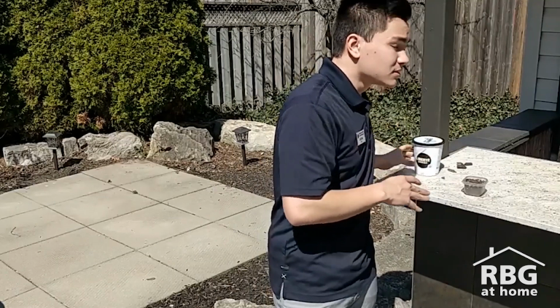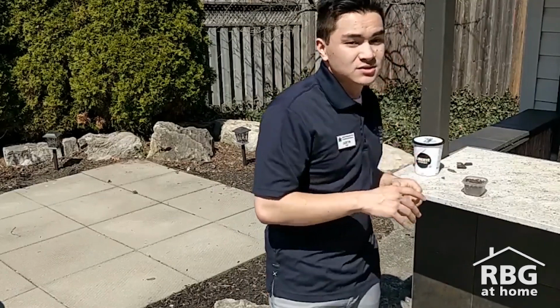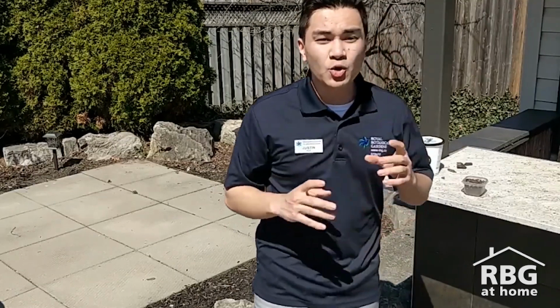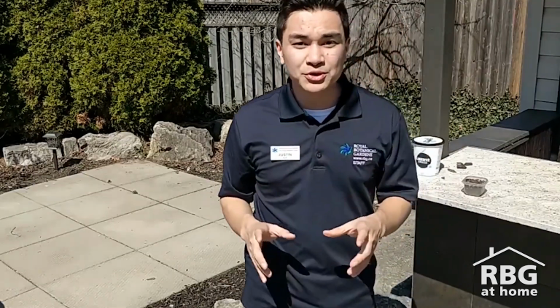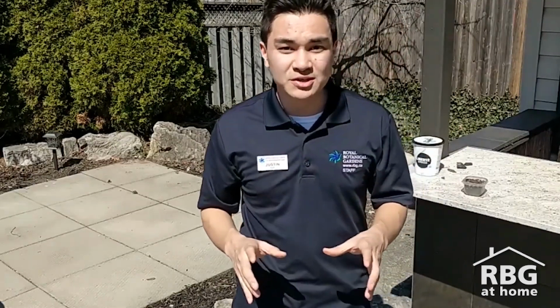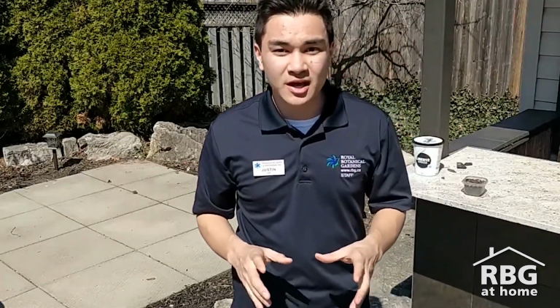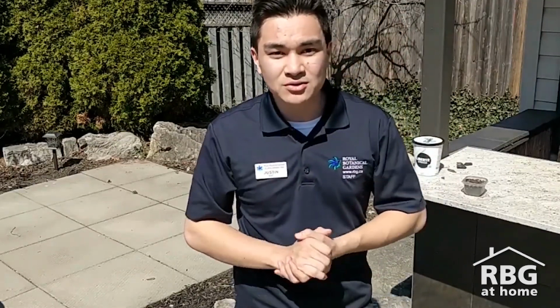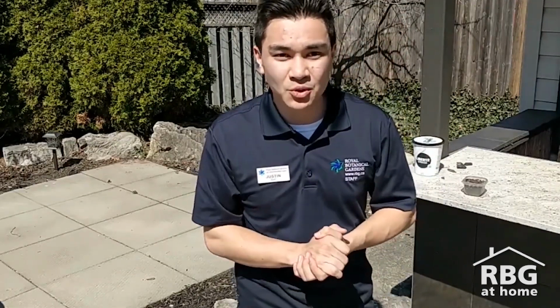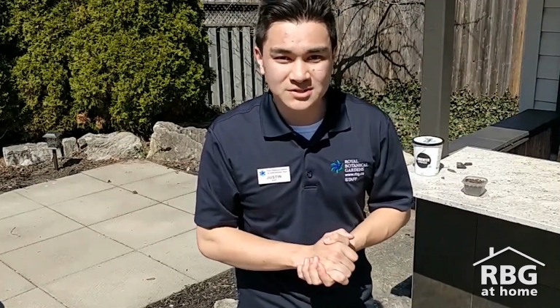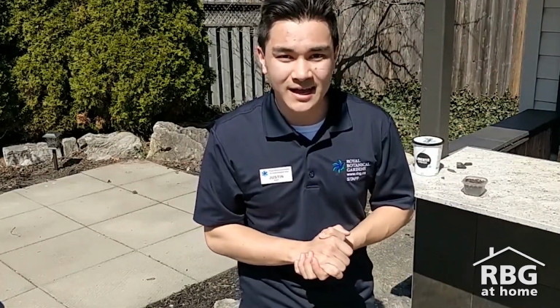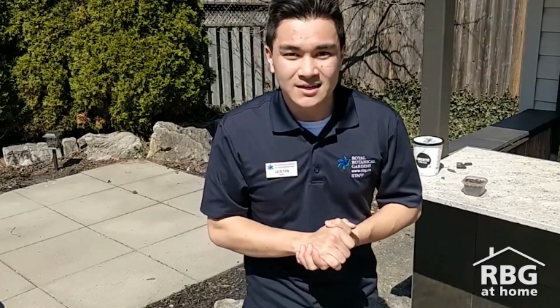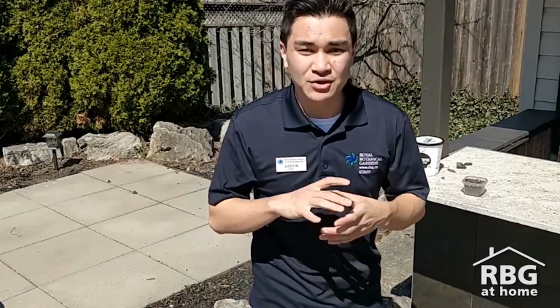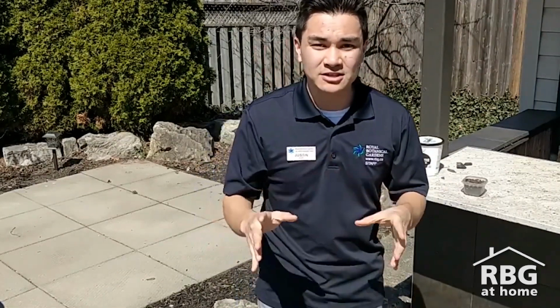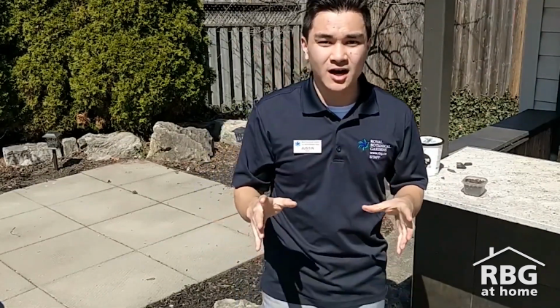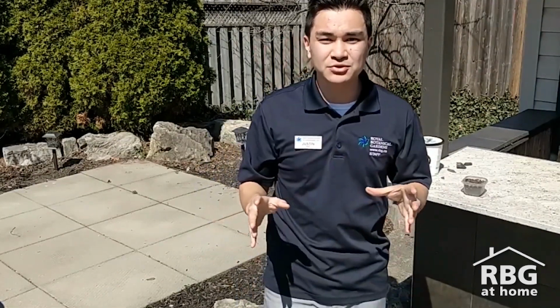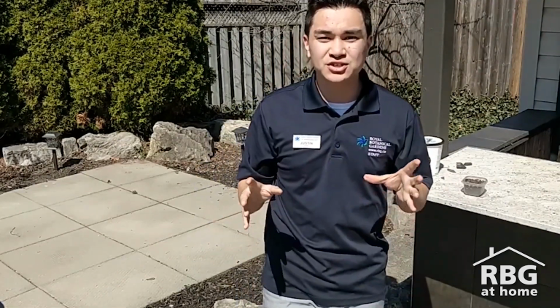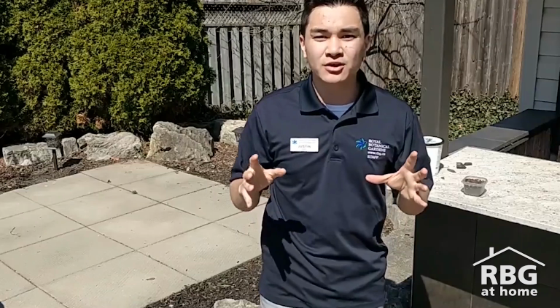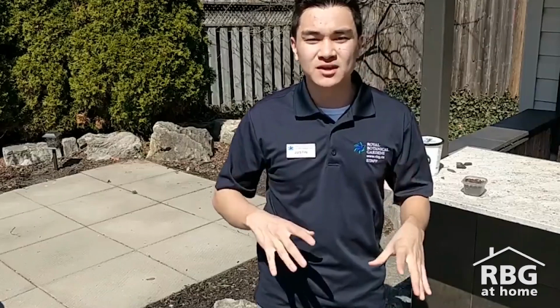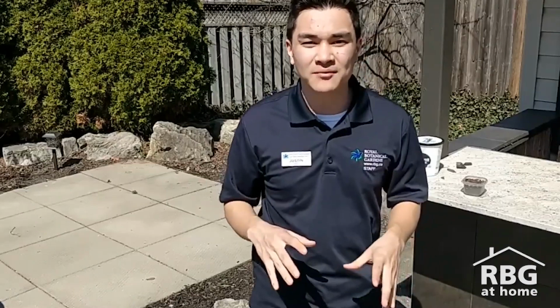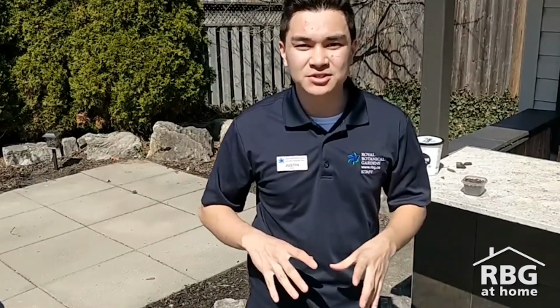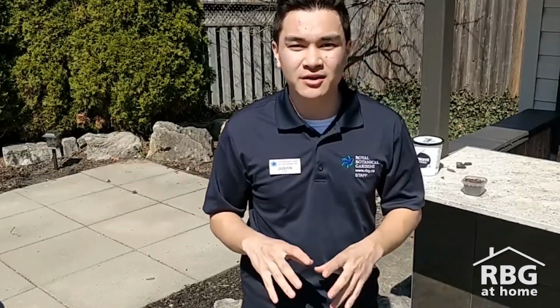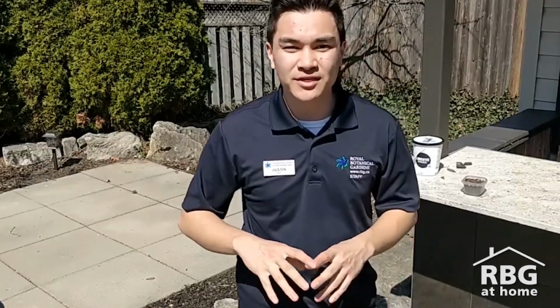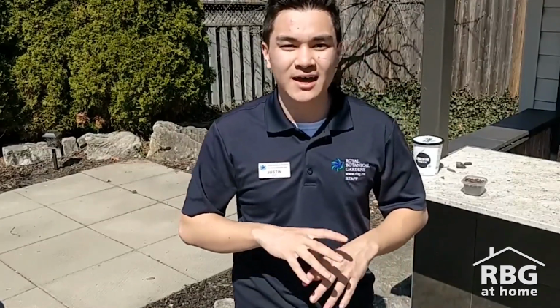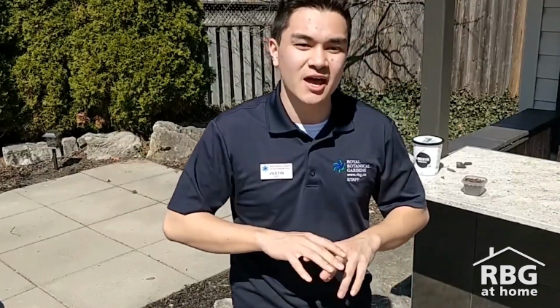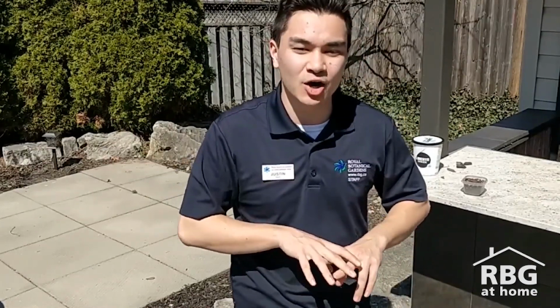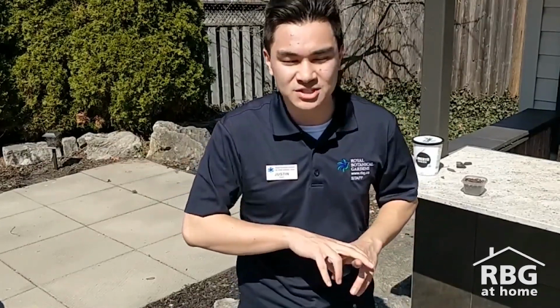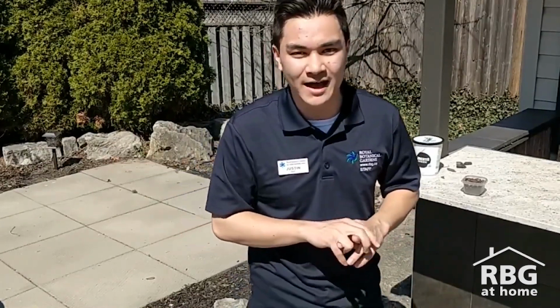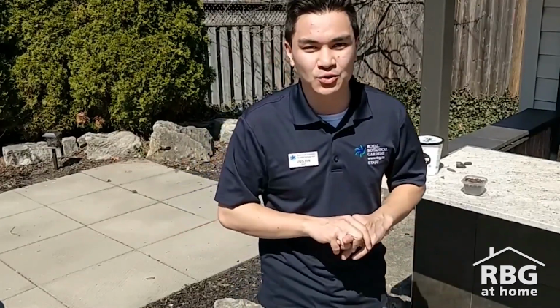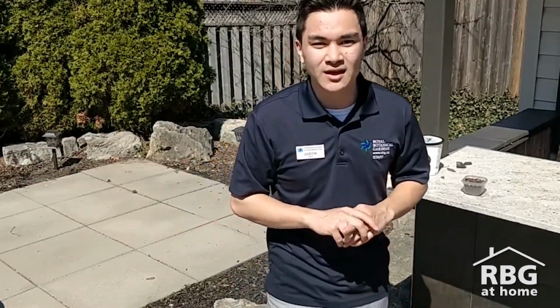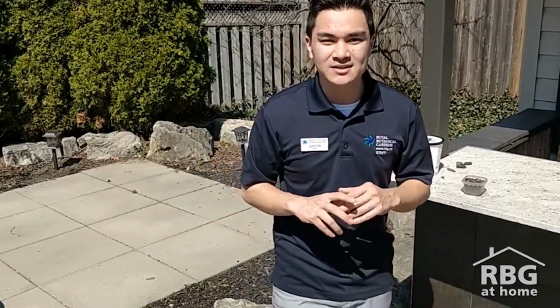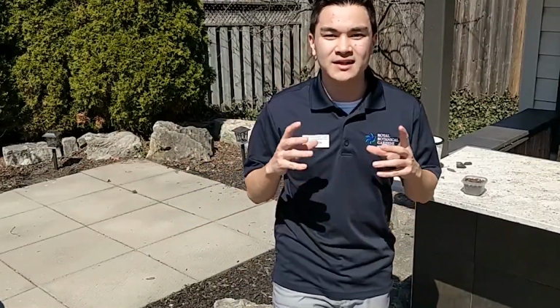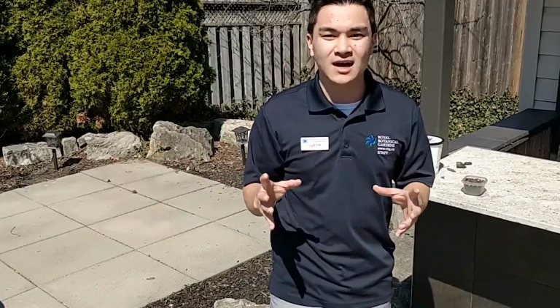I hope you learned a little bit about soil today. If you have any thoughts, feel free to share them in the comments or share them with hashtag RBG at home. And until next time, have fun exploring.